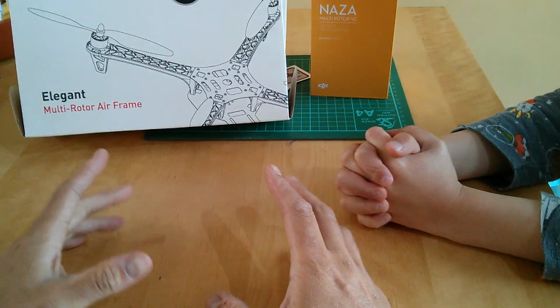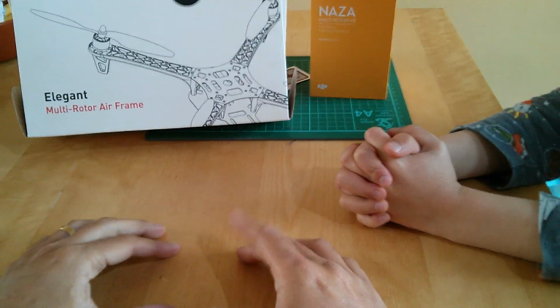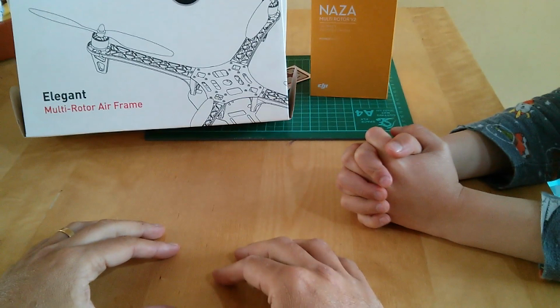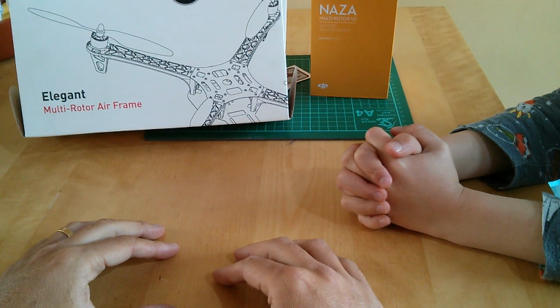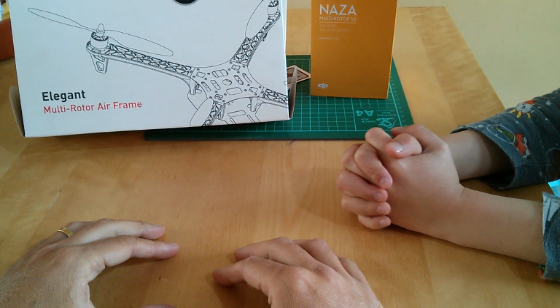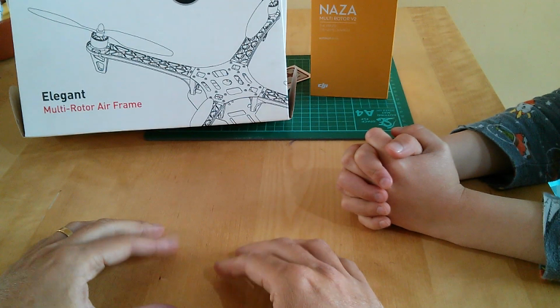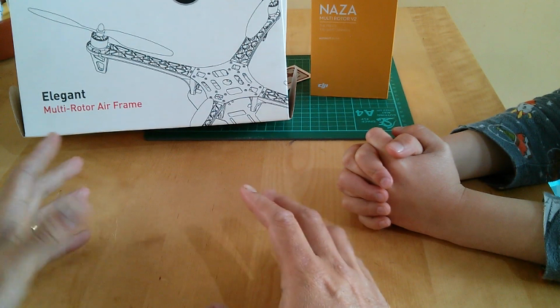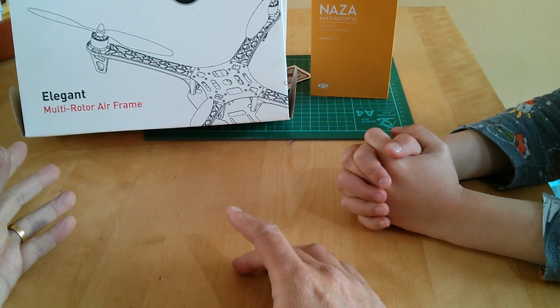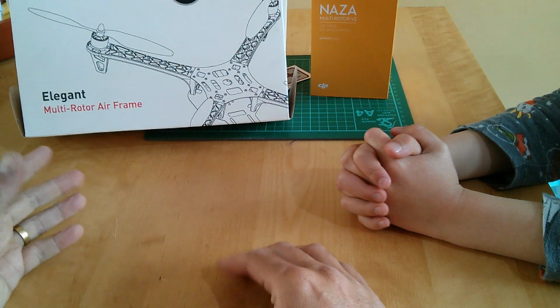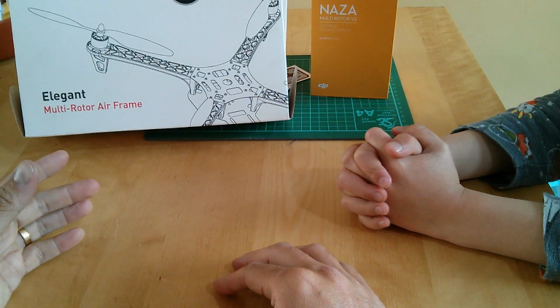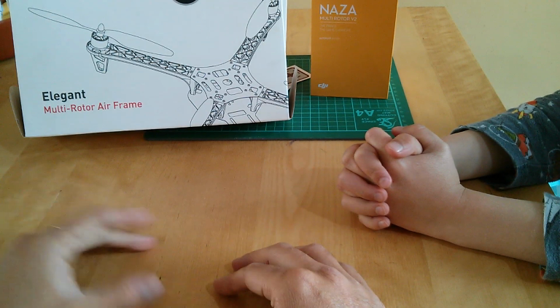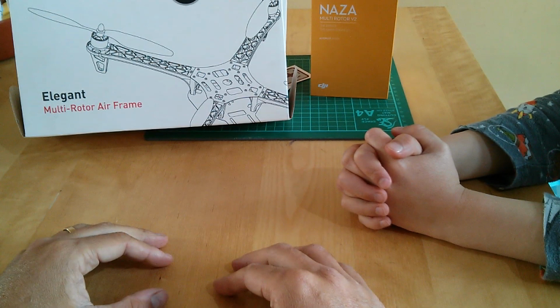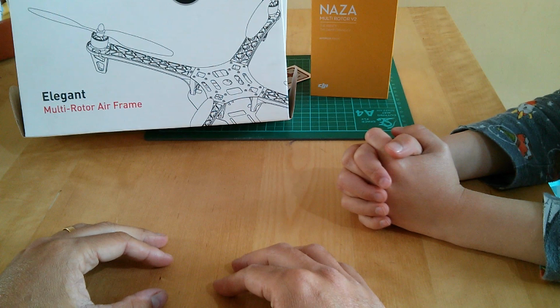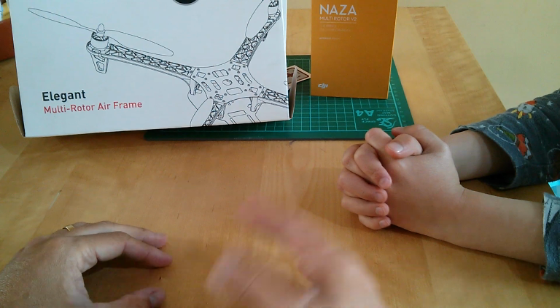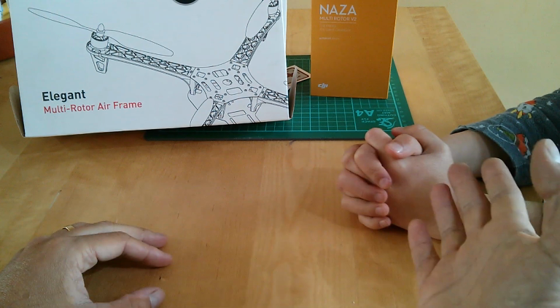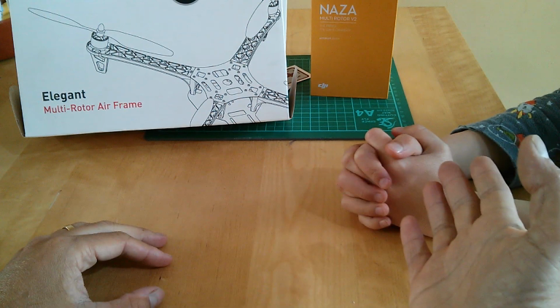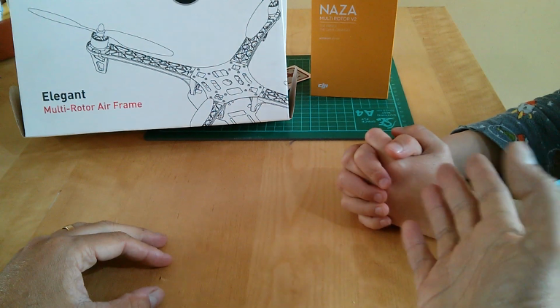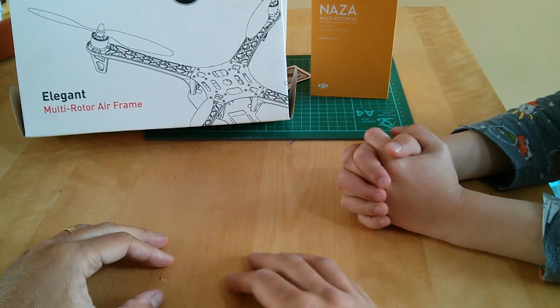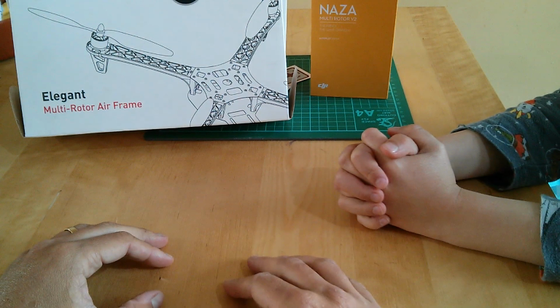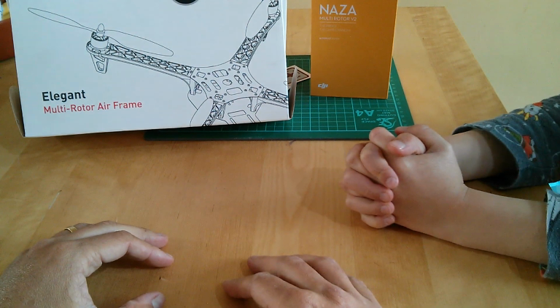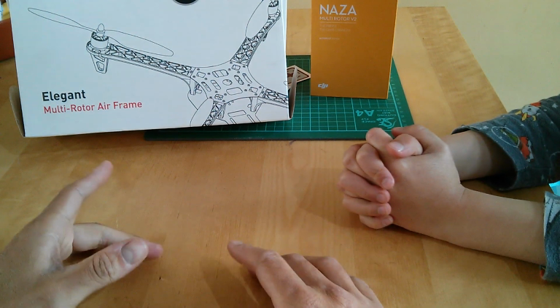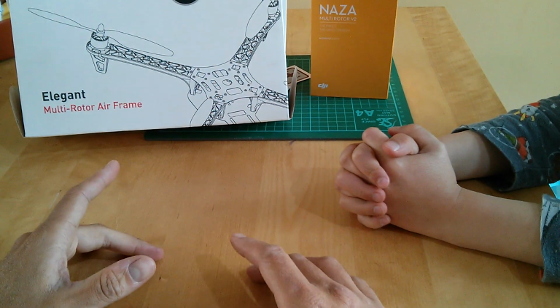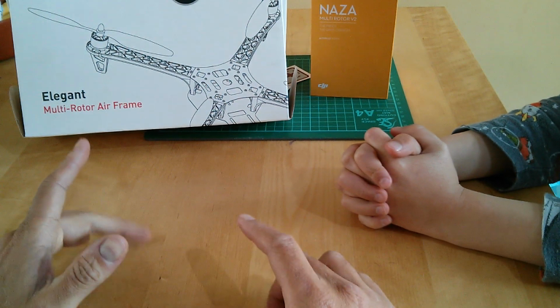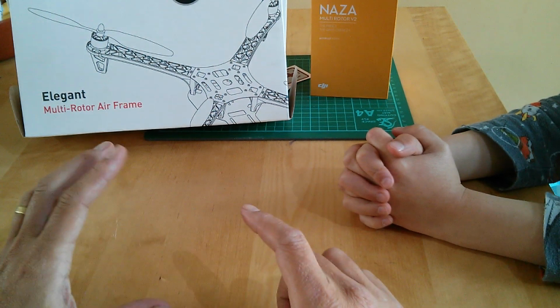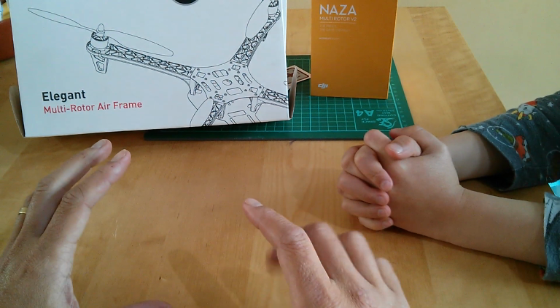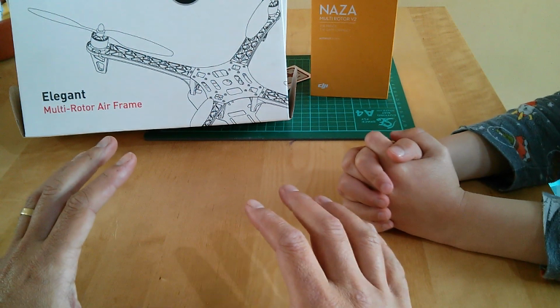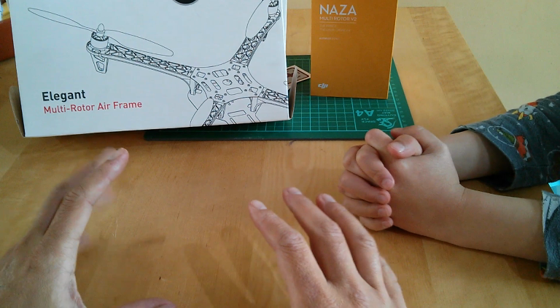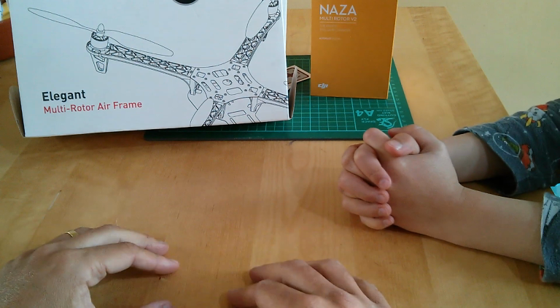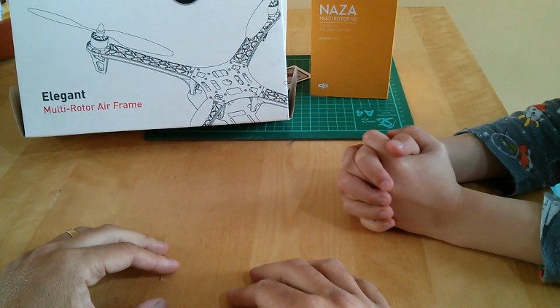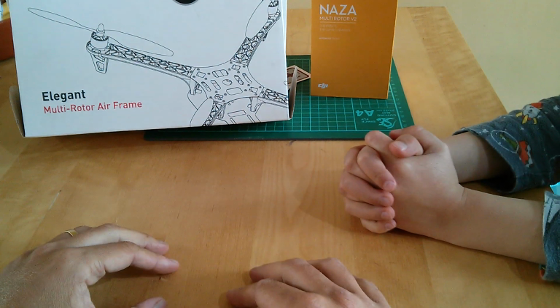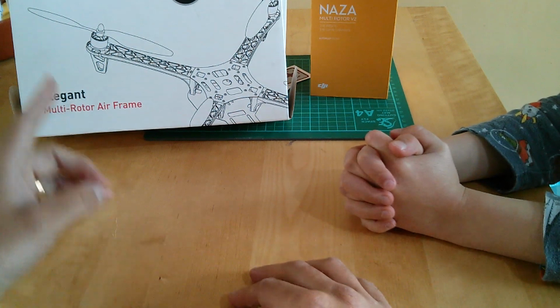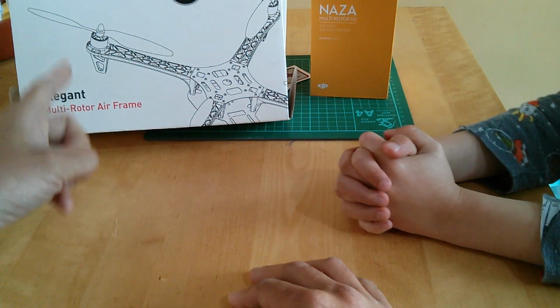Hello again, welcome back to 'Build Your Own Drone at the Kitchen Table' with me Simon and with Tom.